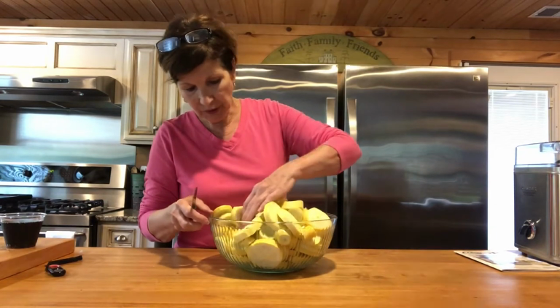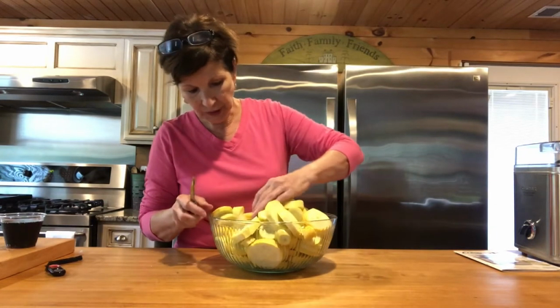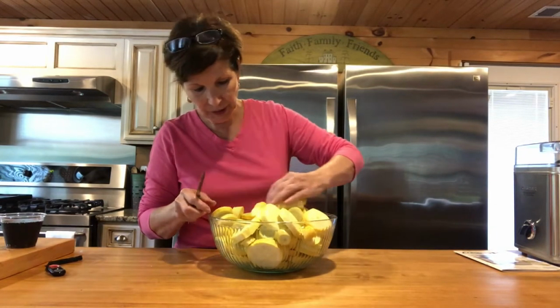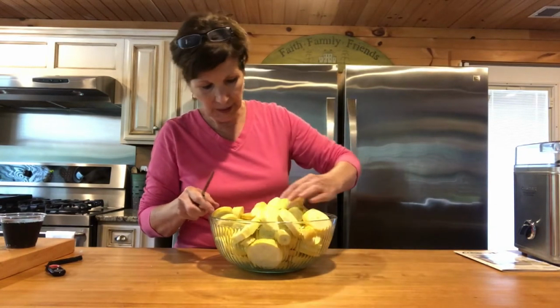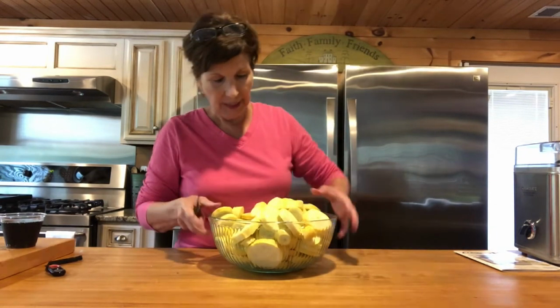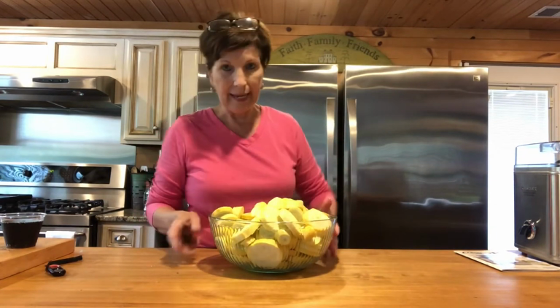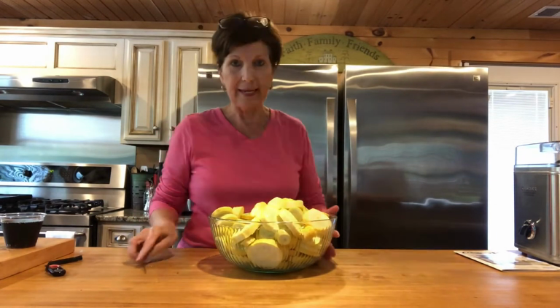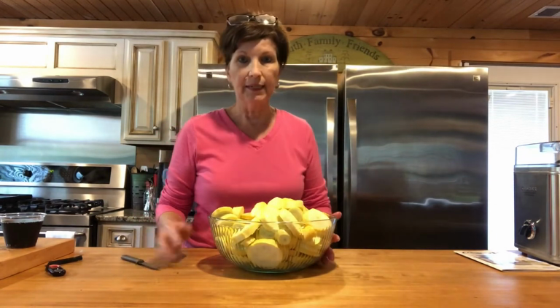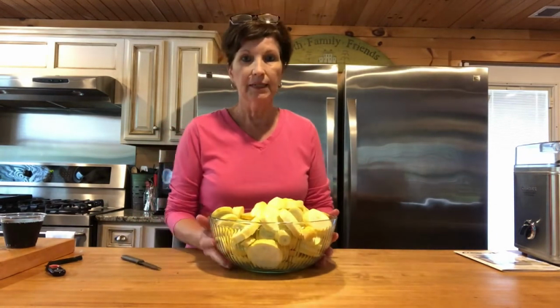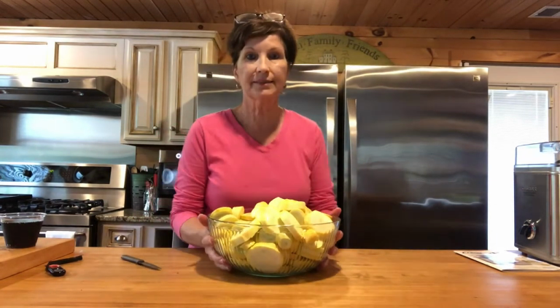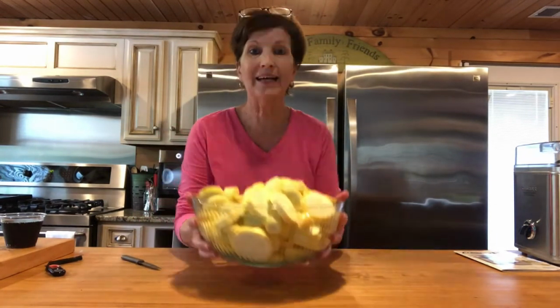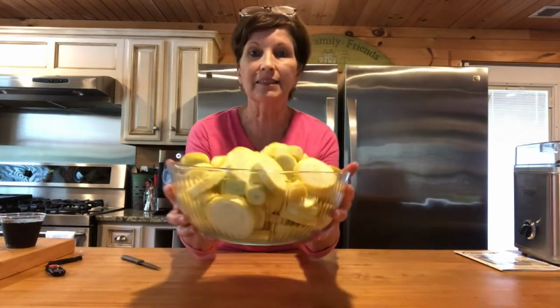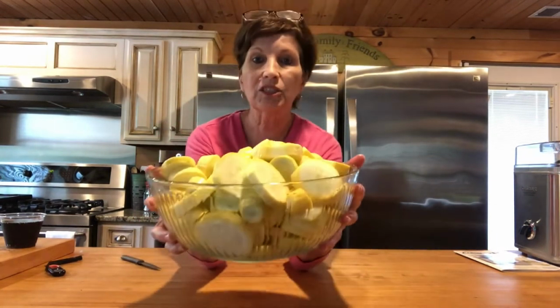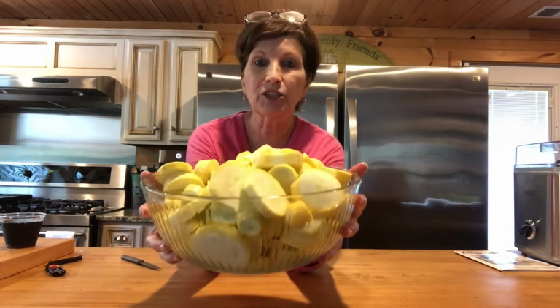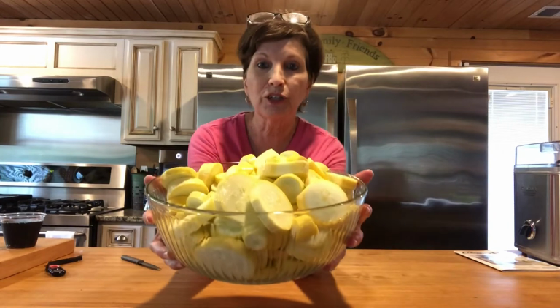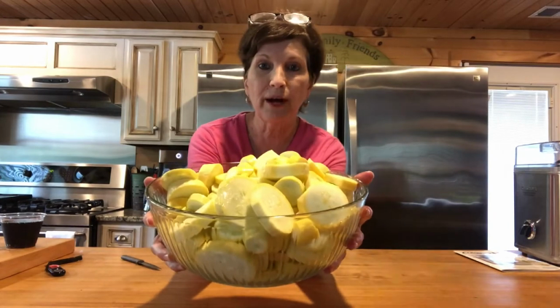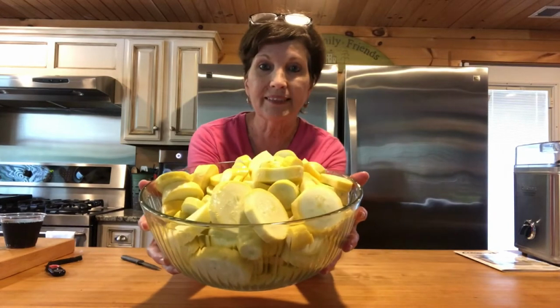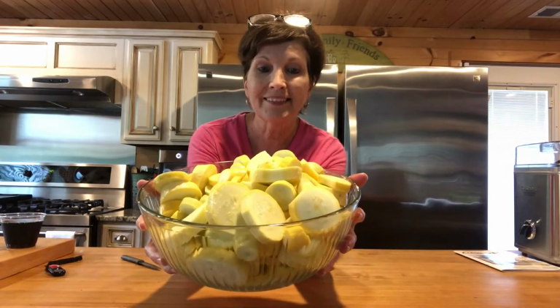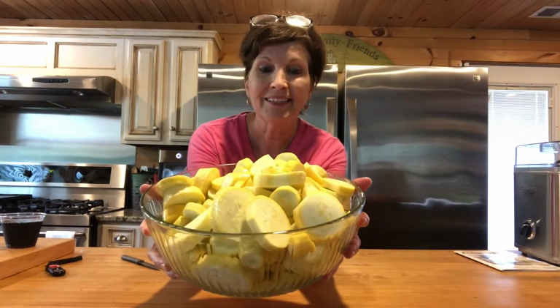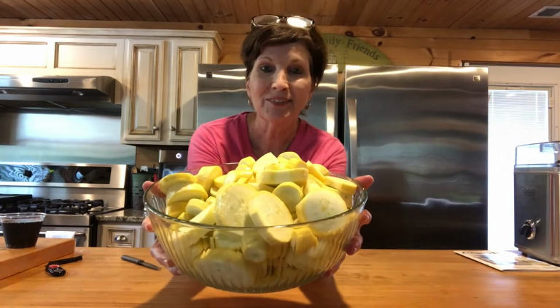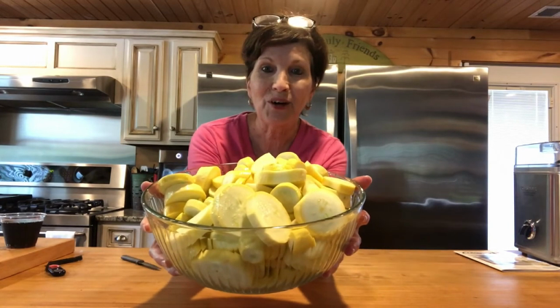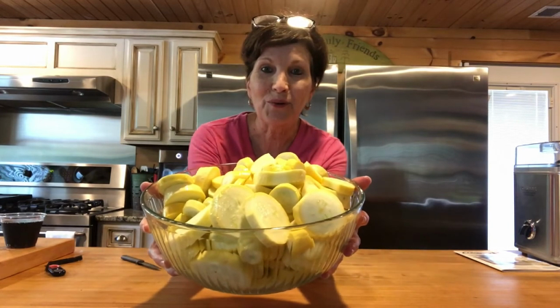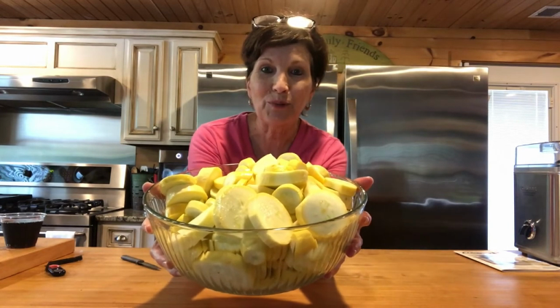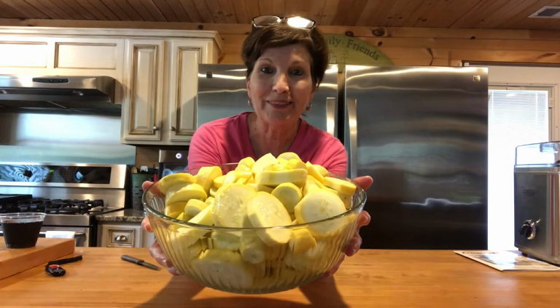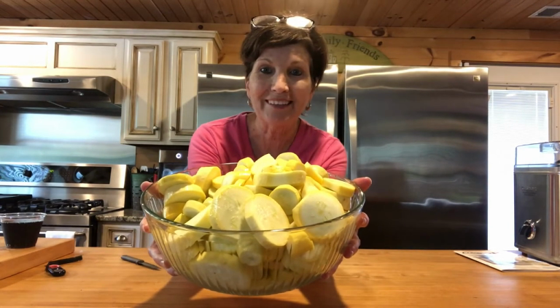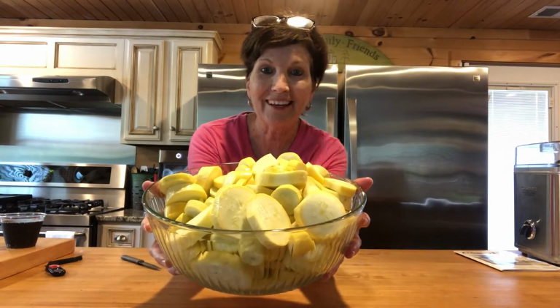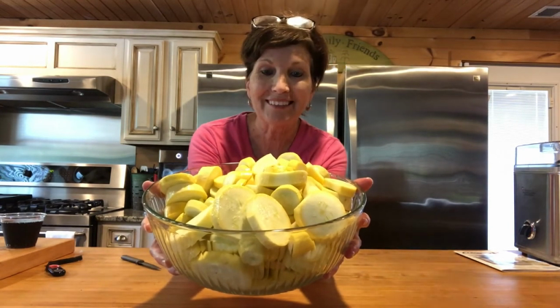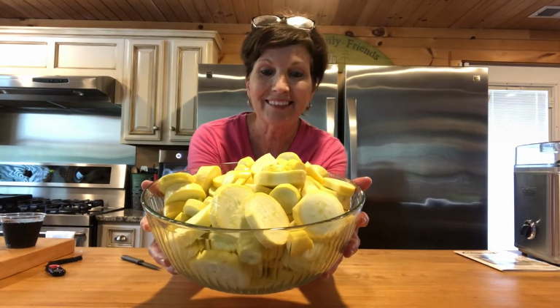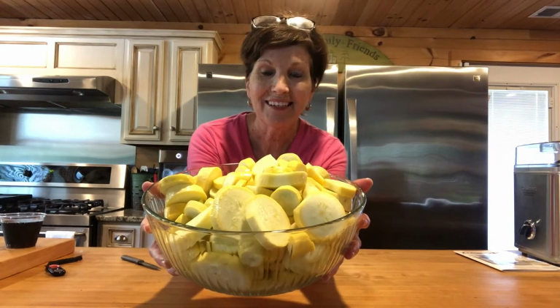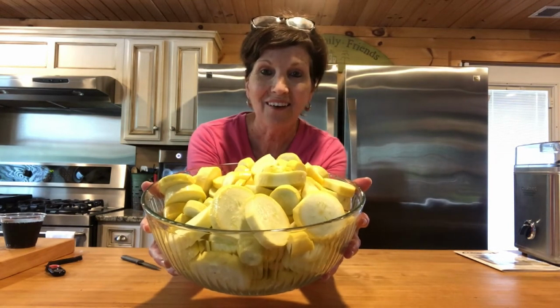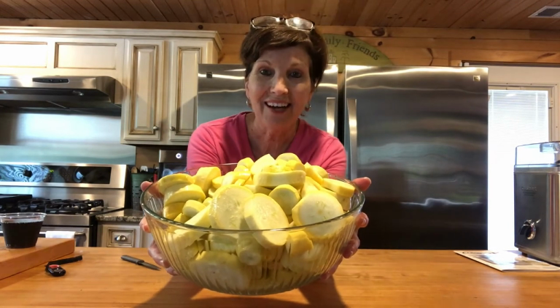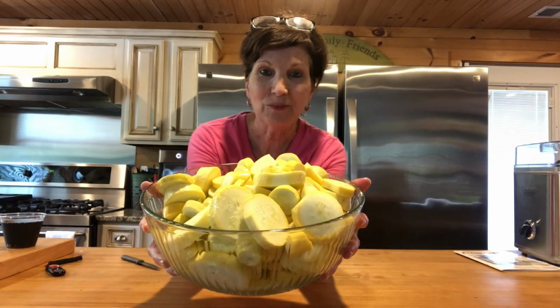Slice it just like you're gonna fry it. Hope you can see that. All right, we'll go to the next step.